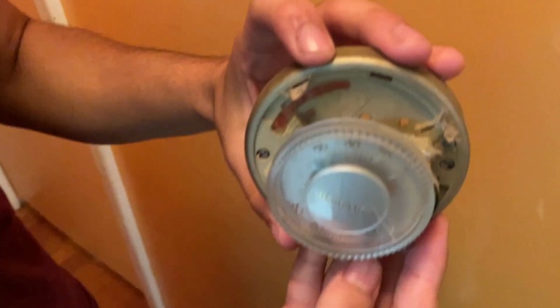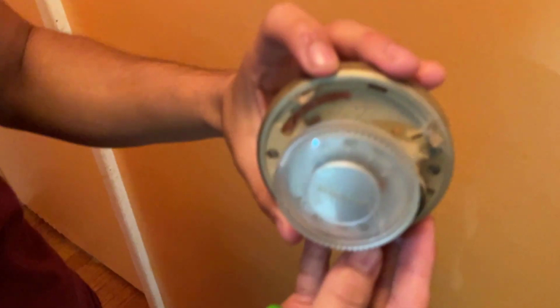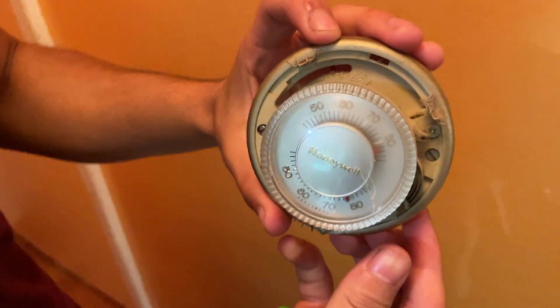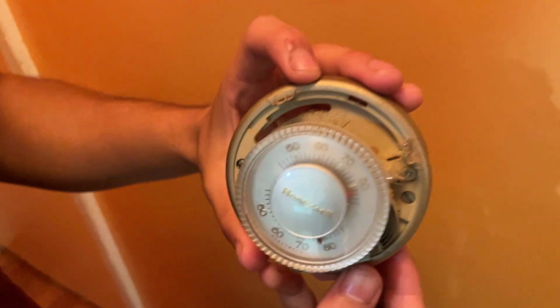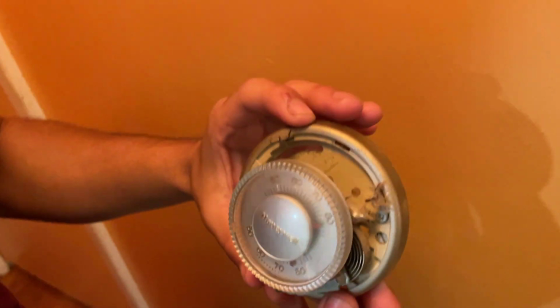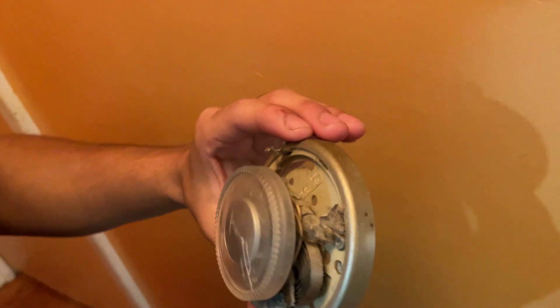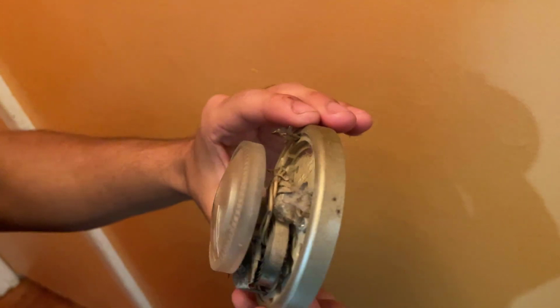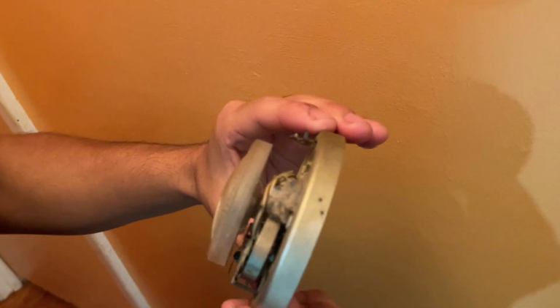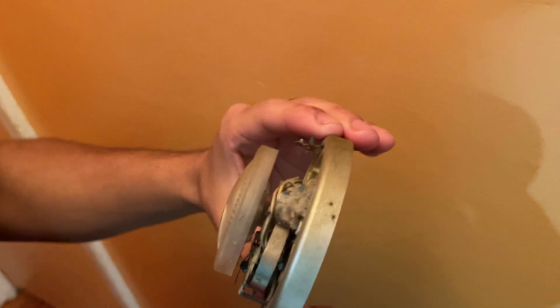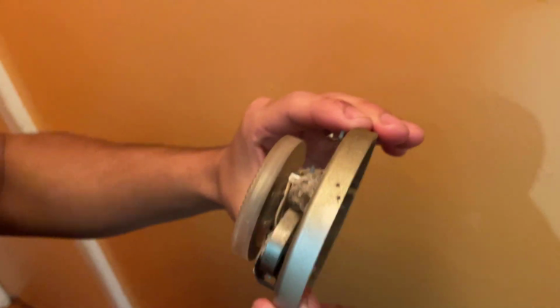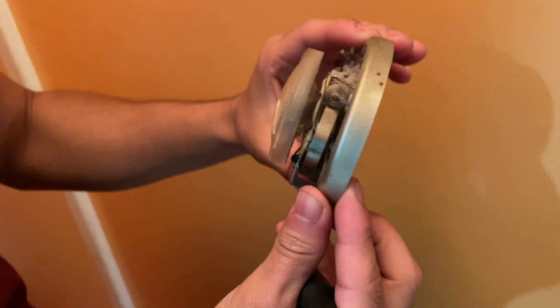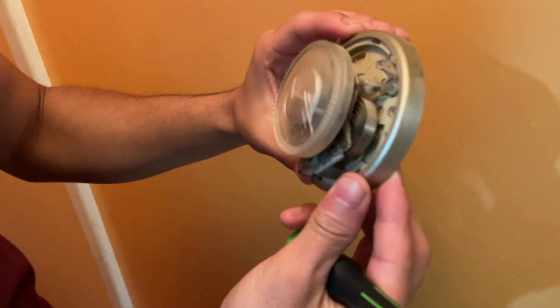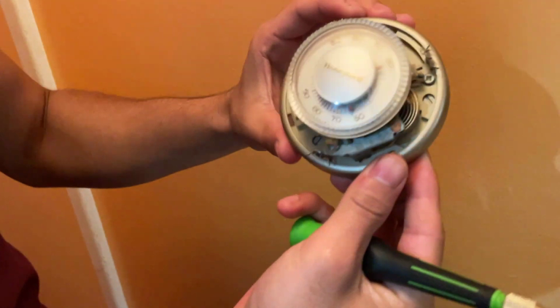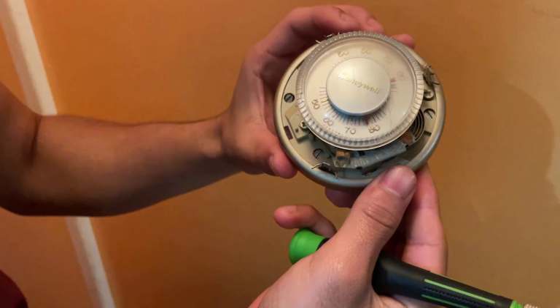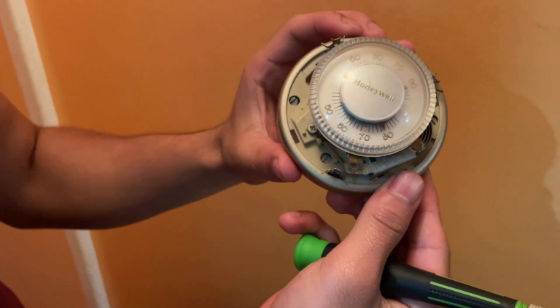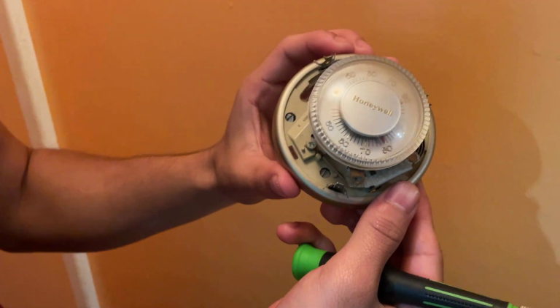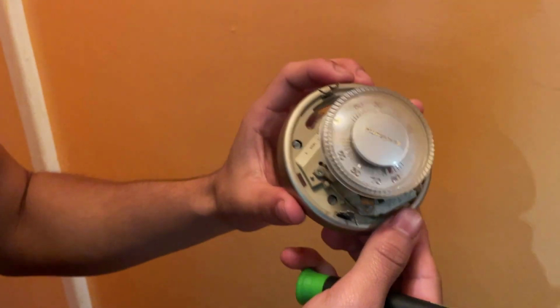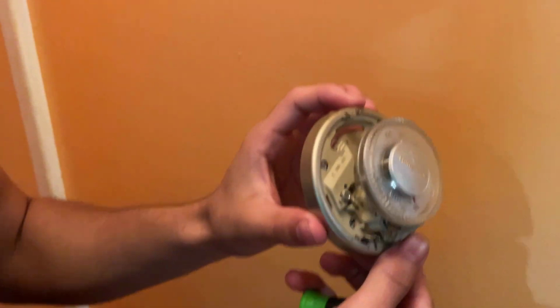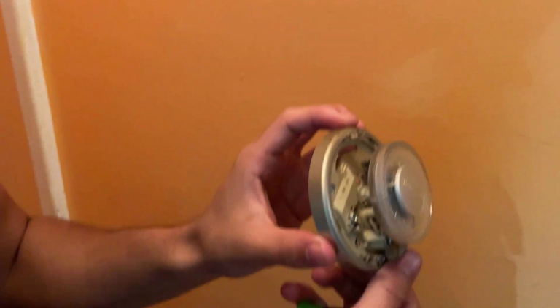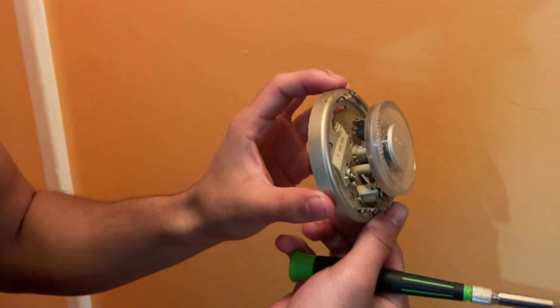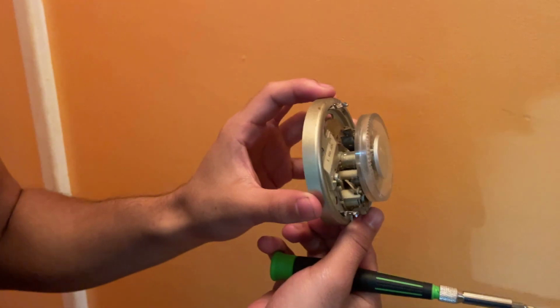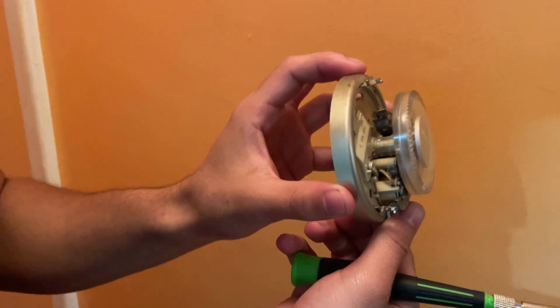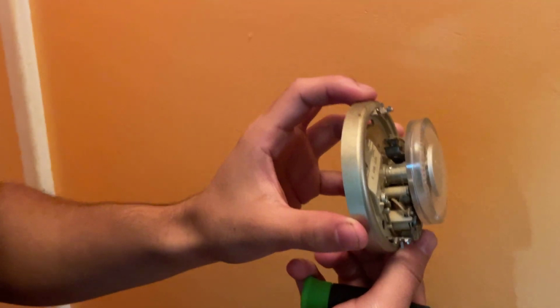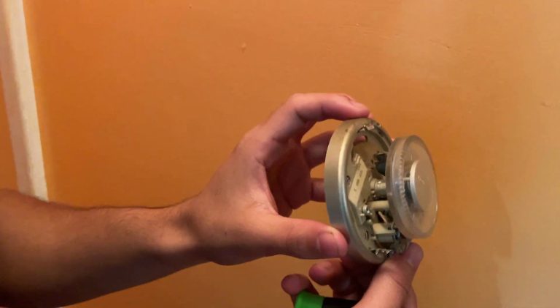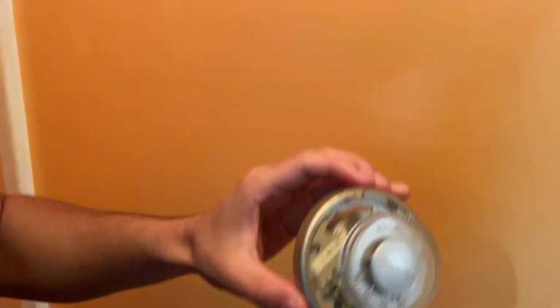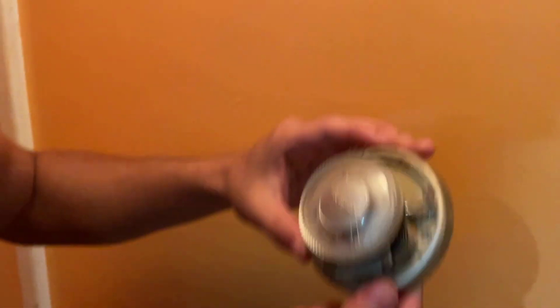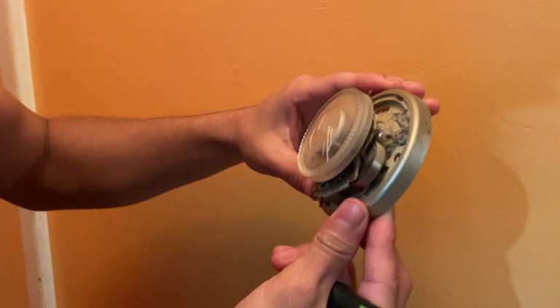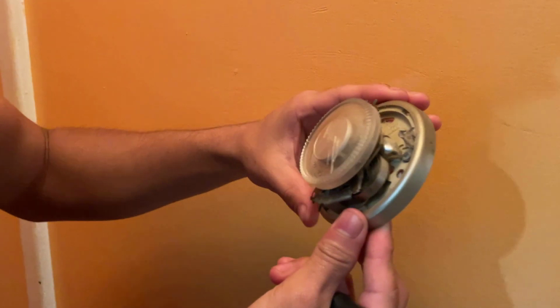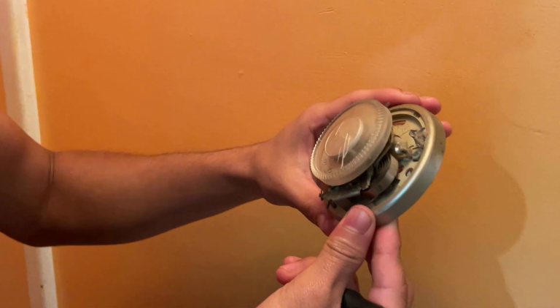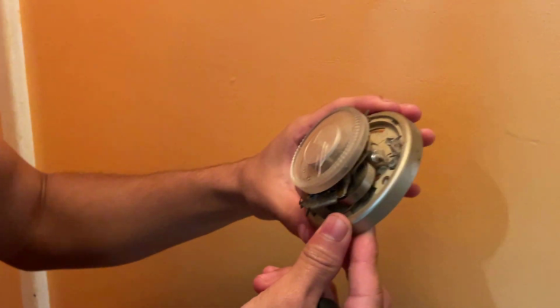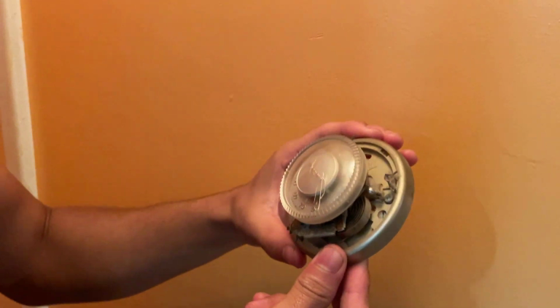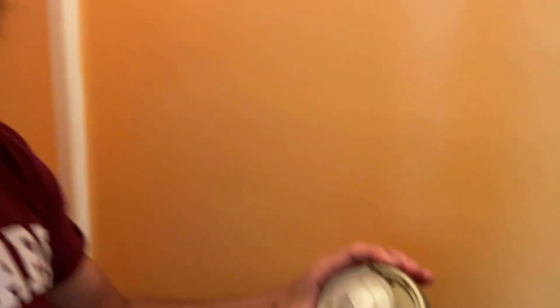This is what the old thermostat looks like. As I mentioned in my last video, we had an ancient thermostat — you can see it's super dated. We even lost the cover for it, so it's just been exposed.